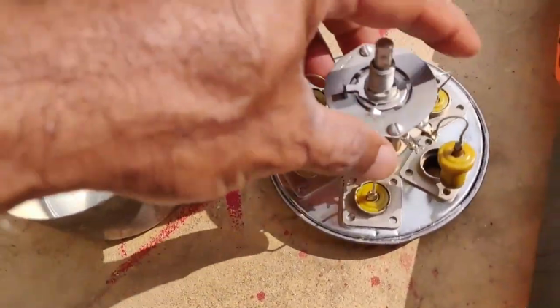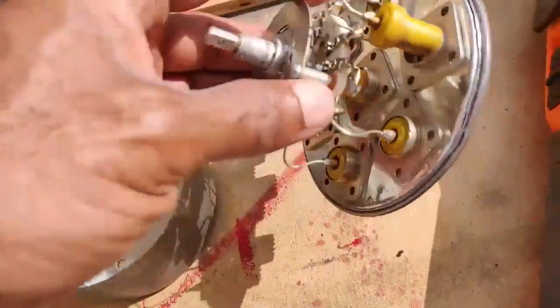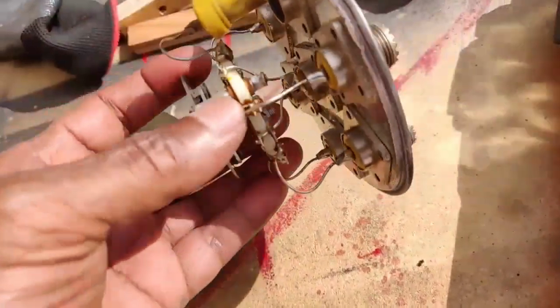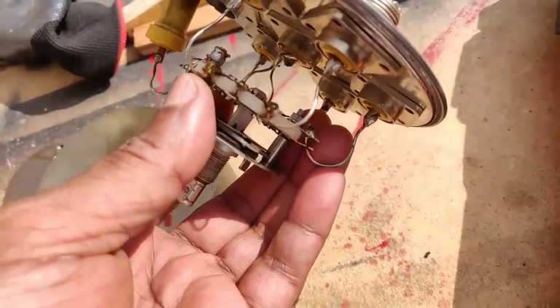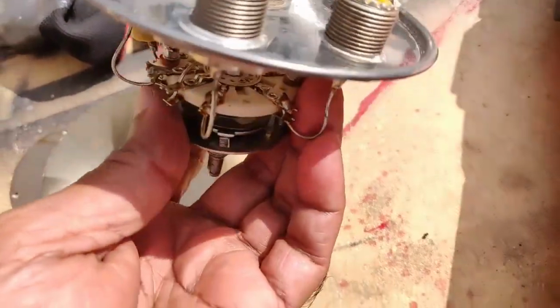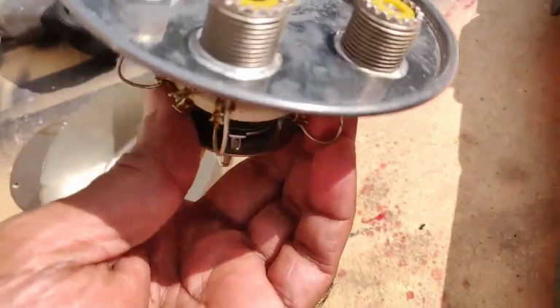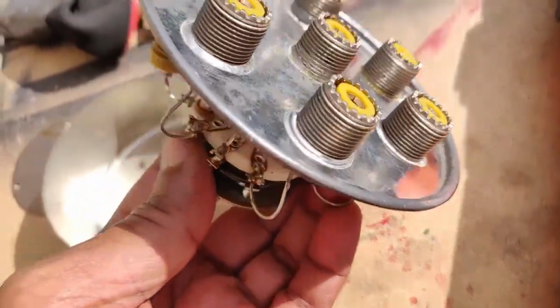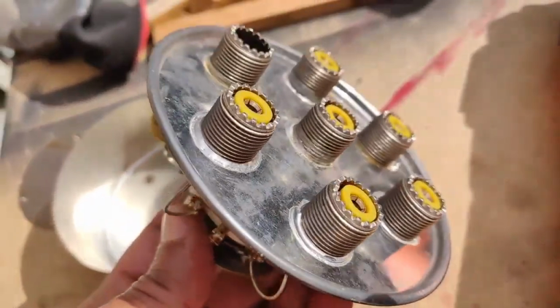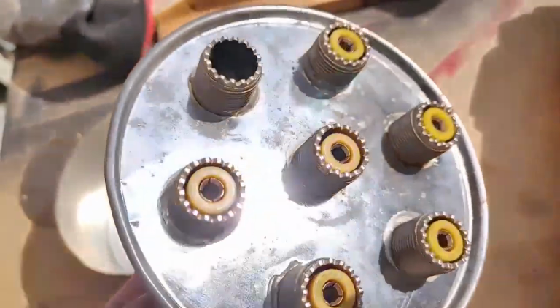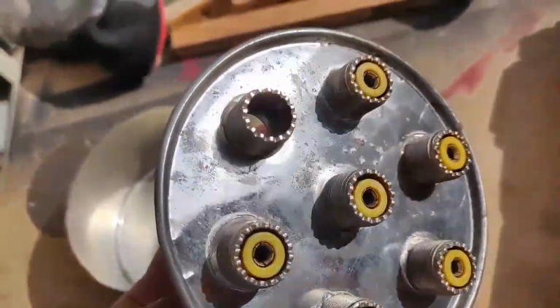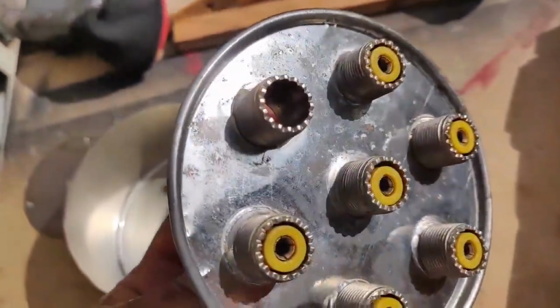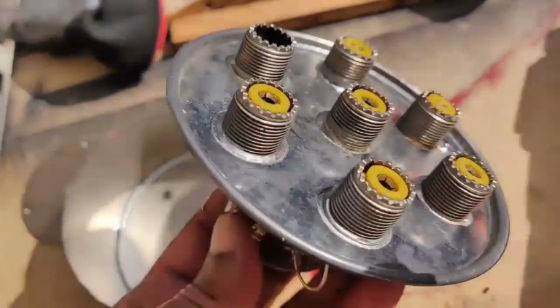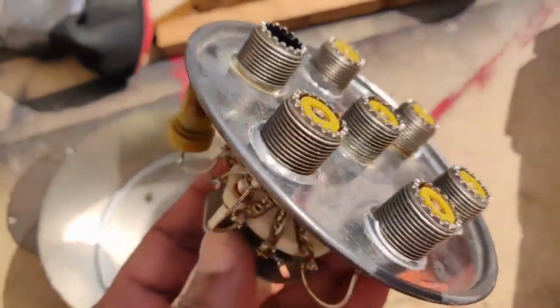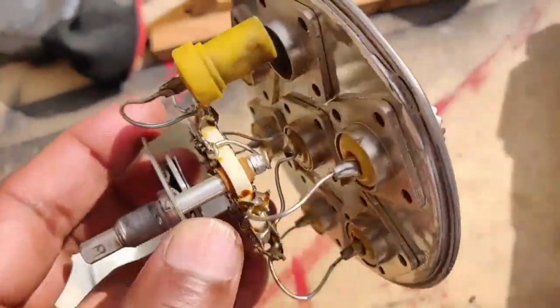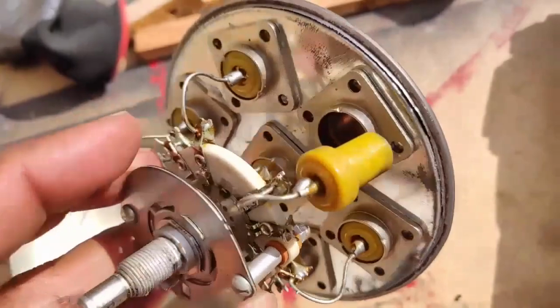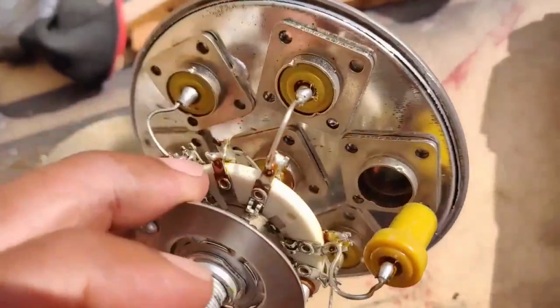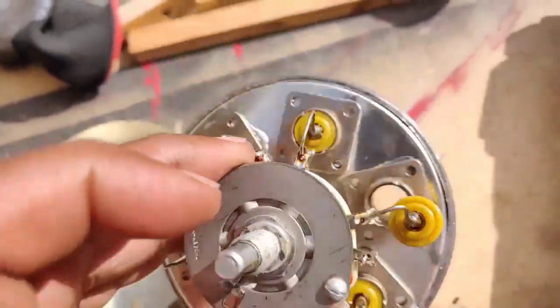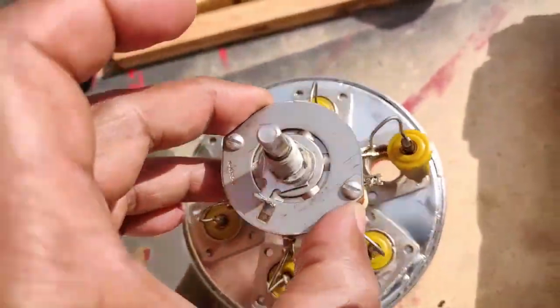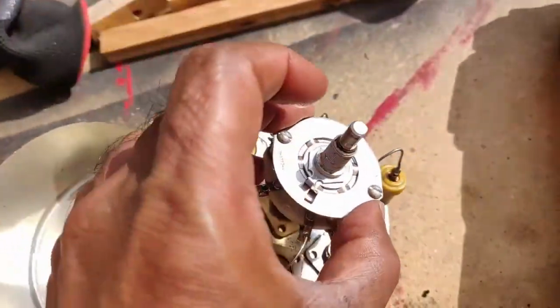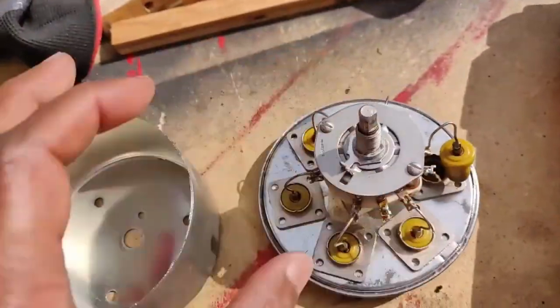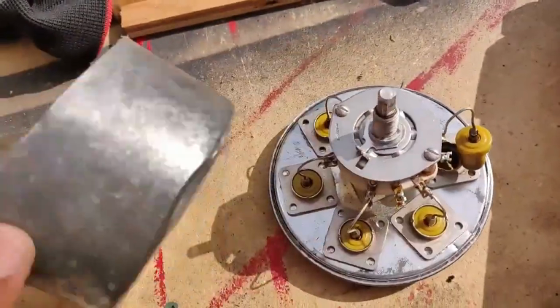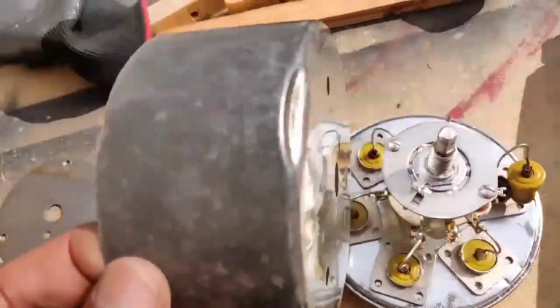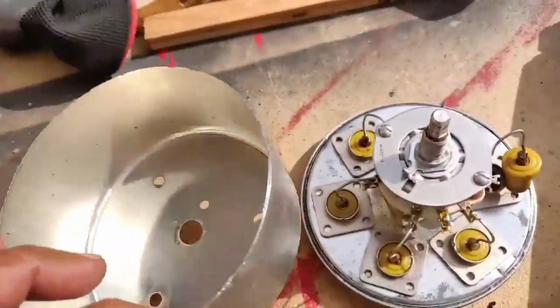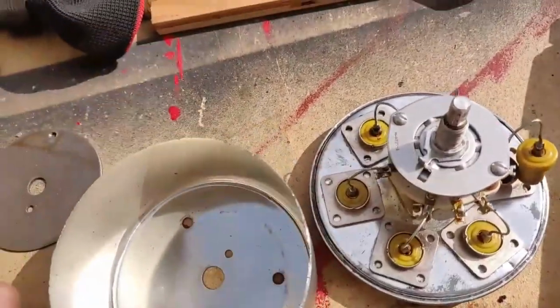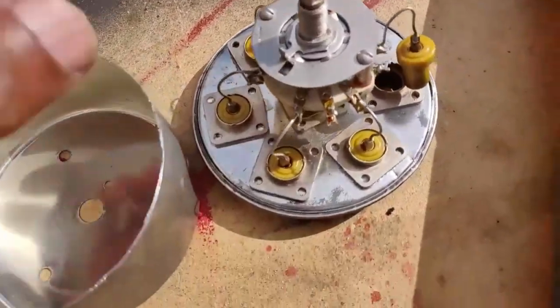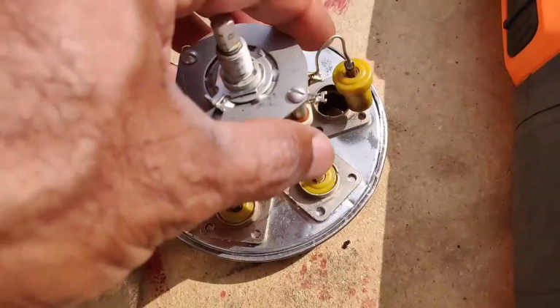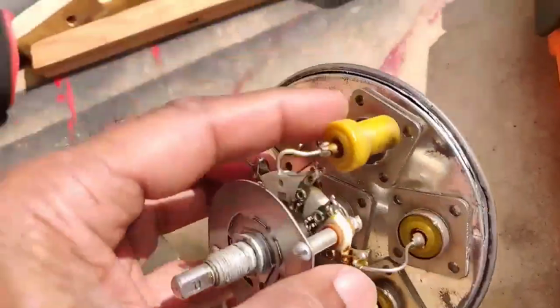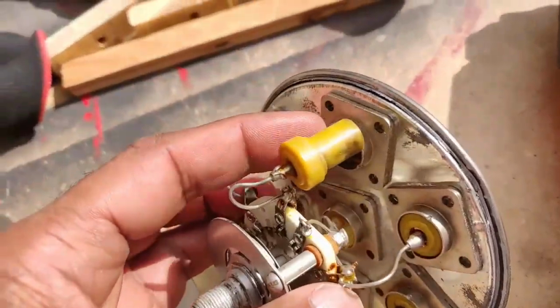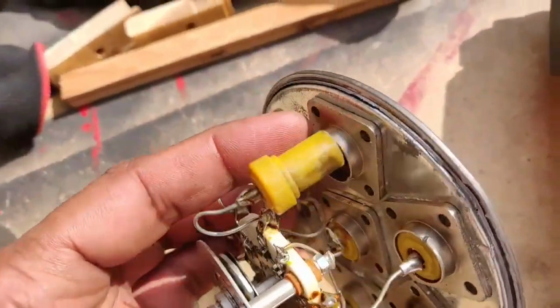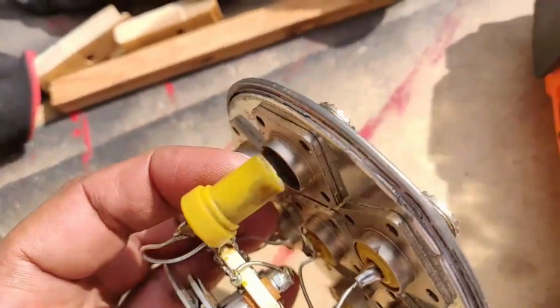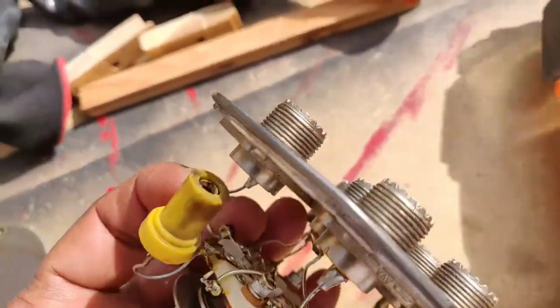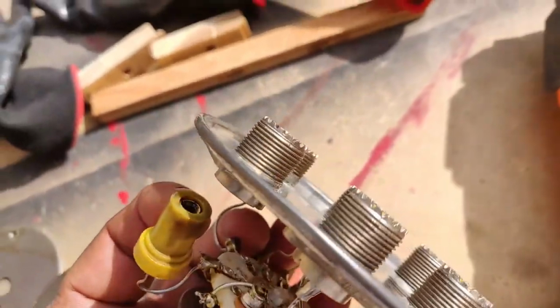This second one came off a little more cleanly in a better way because I learned the technique of opening it. As you can see, this has come out completely.